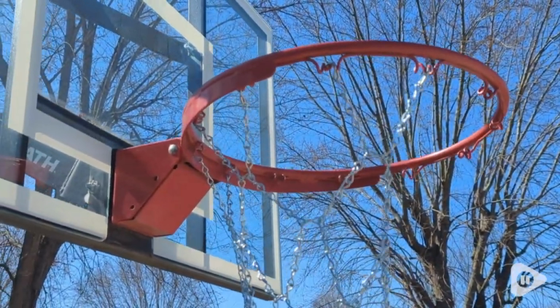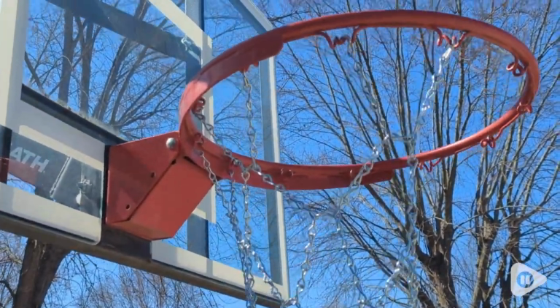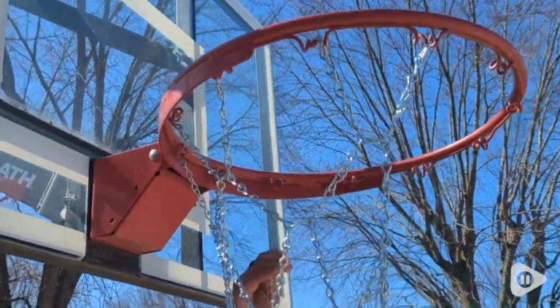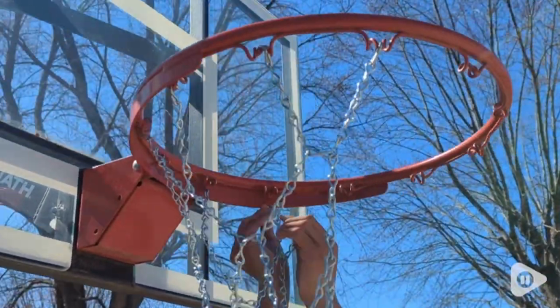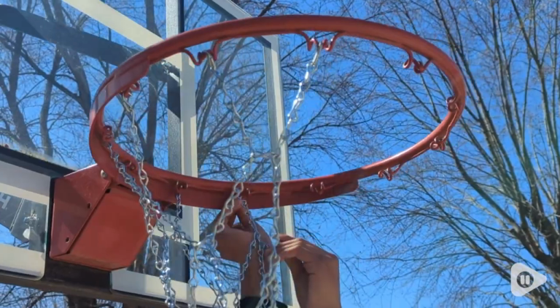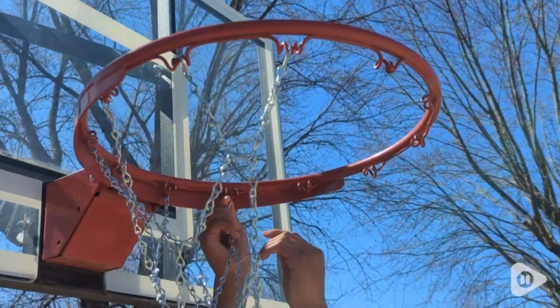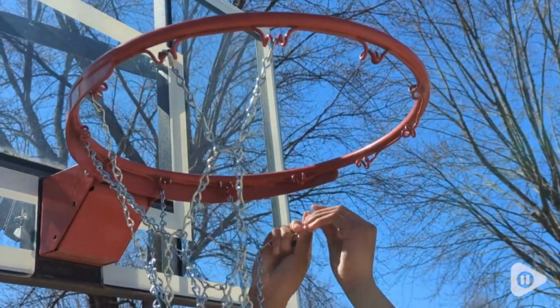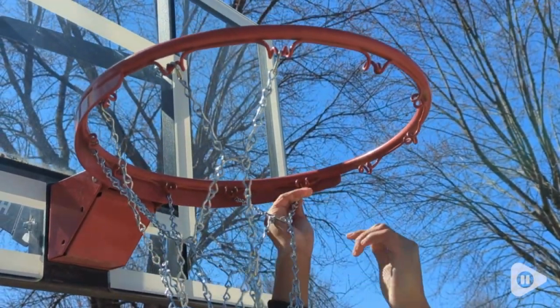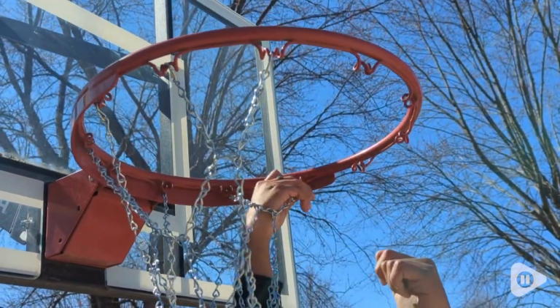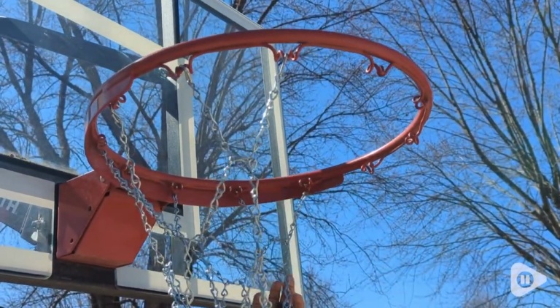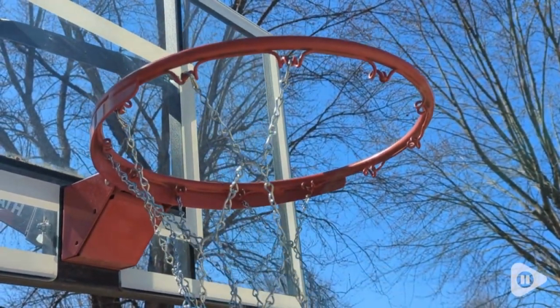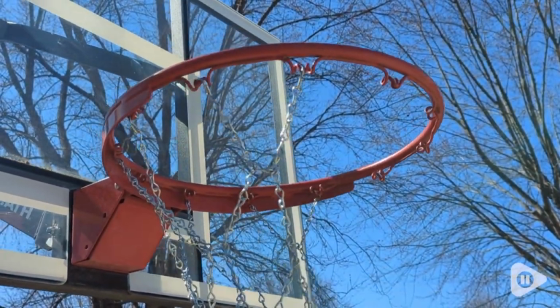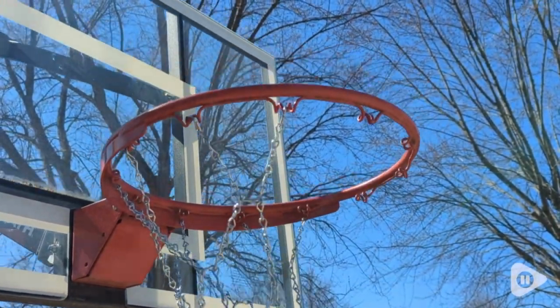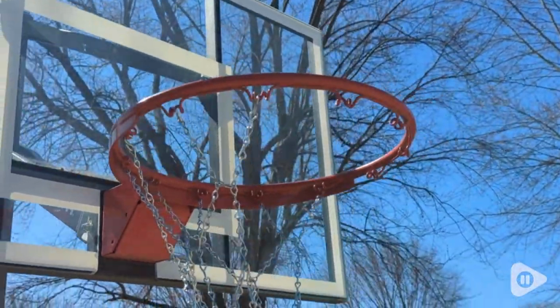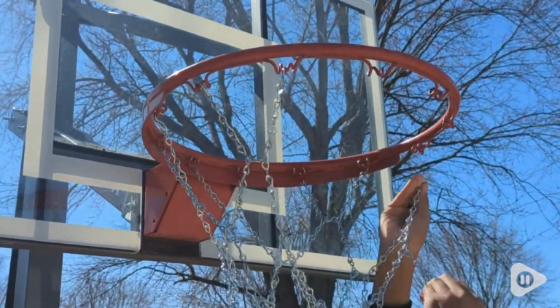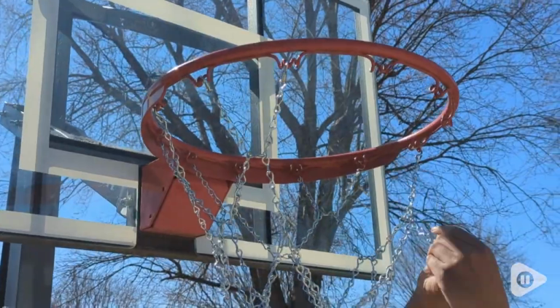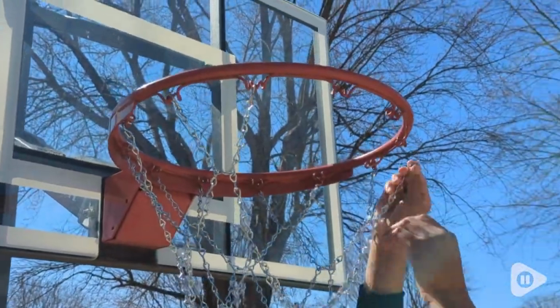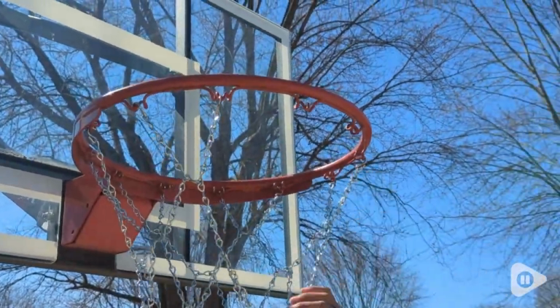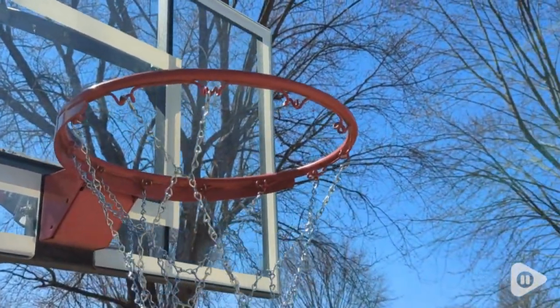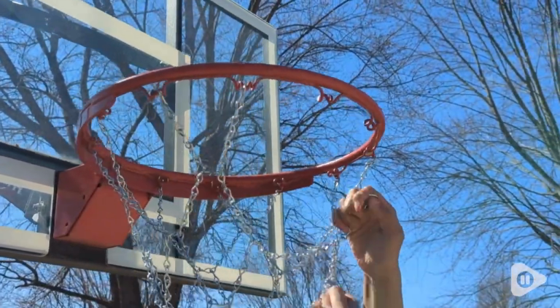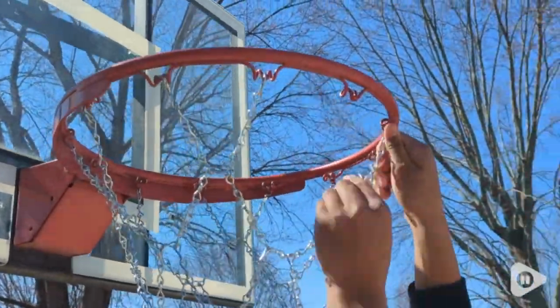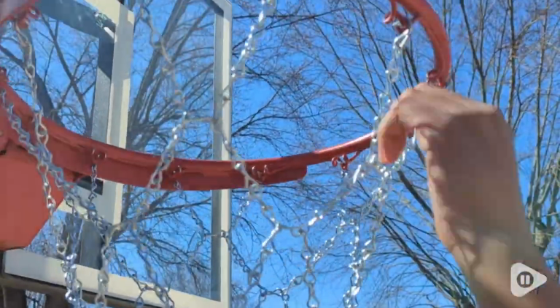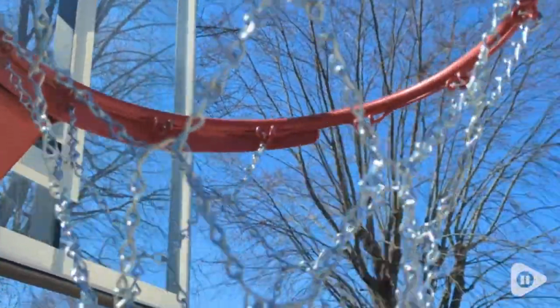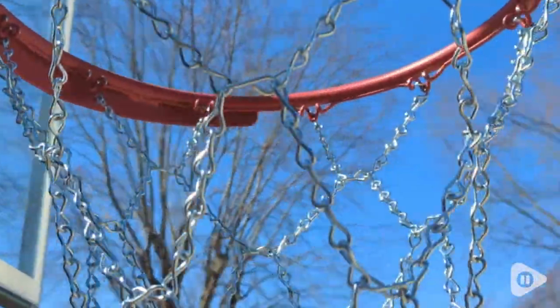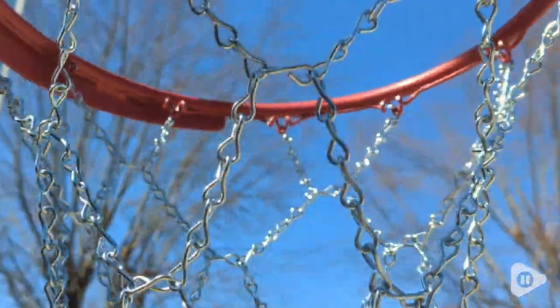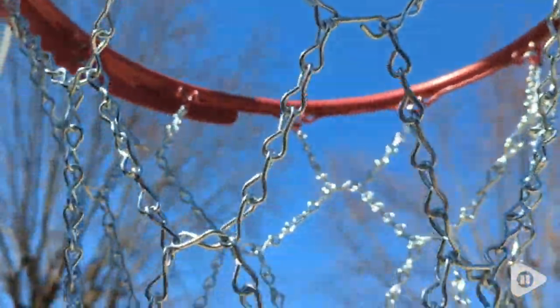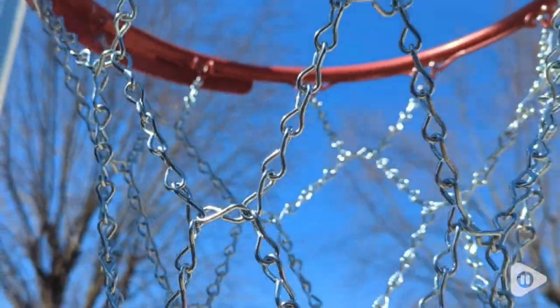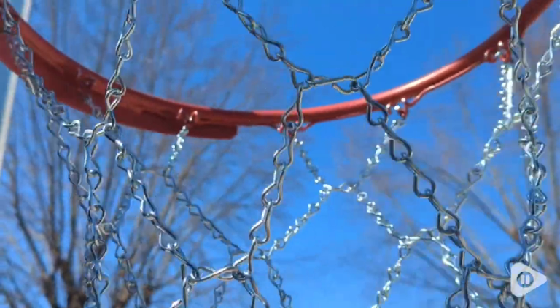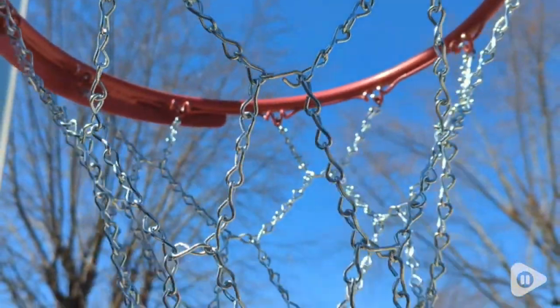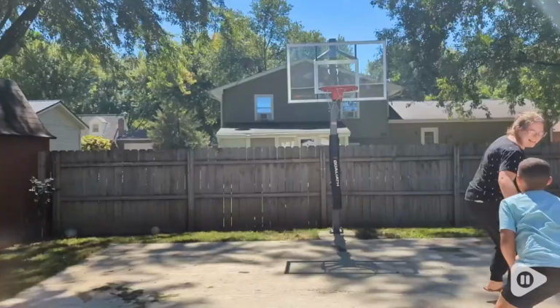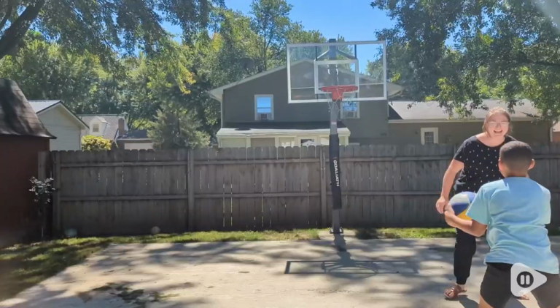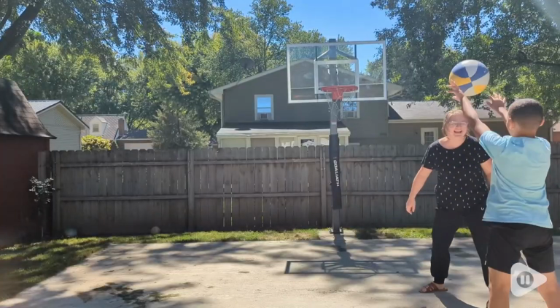We have had this thing up for almost six months. My sons play basketball on it every day. It definitely gets its use worth, and it looks exactly the same as it did the first day we got it. So it's very durable and holds up really well, which I appreciate over a regular net.